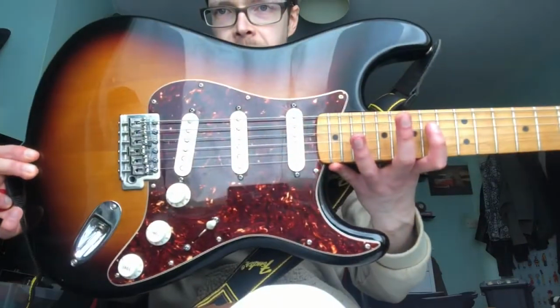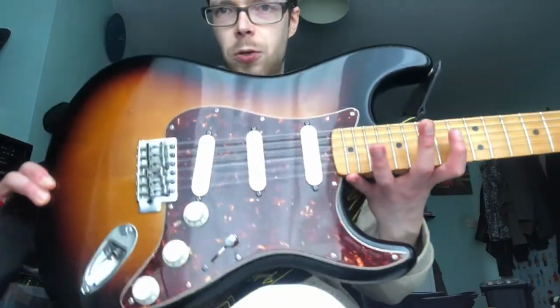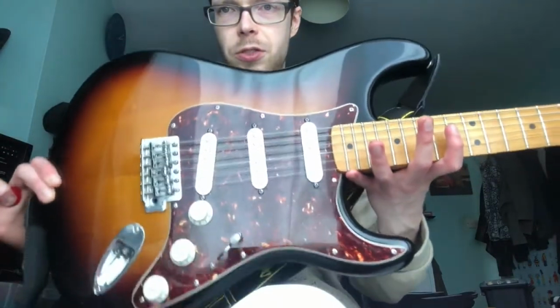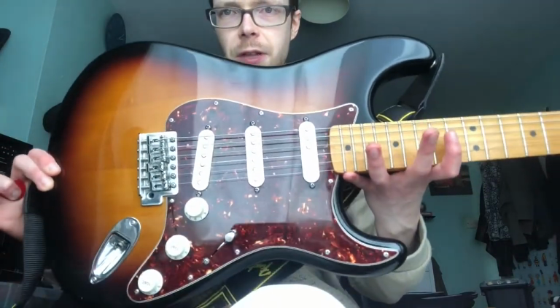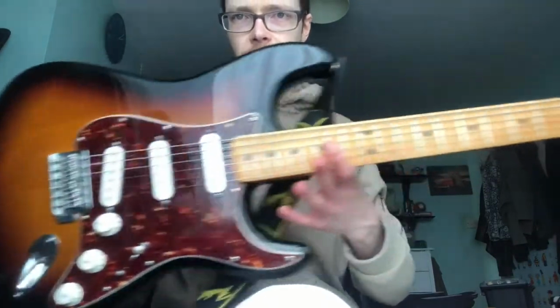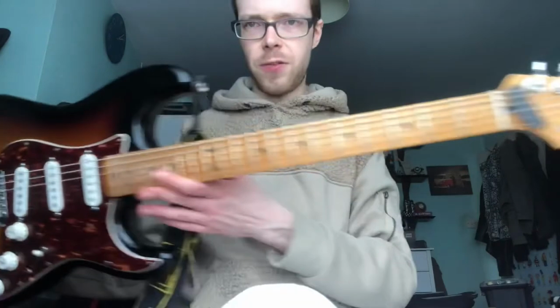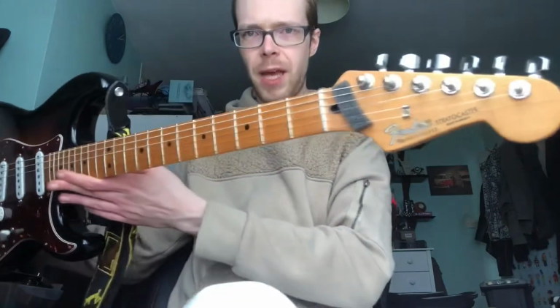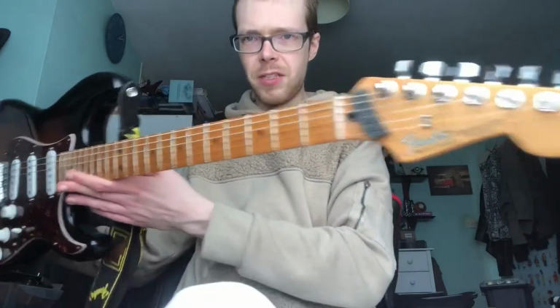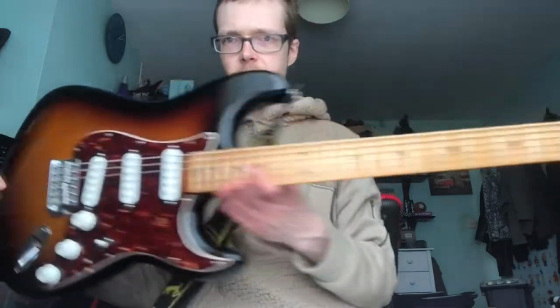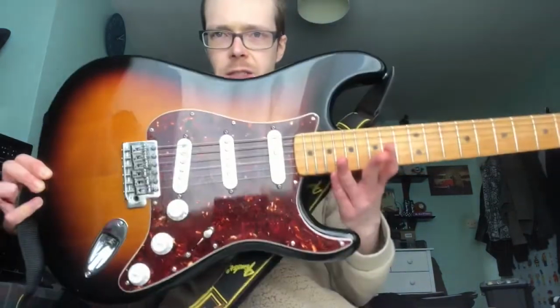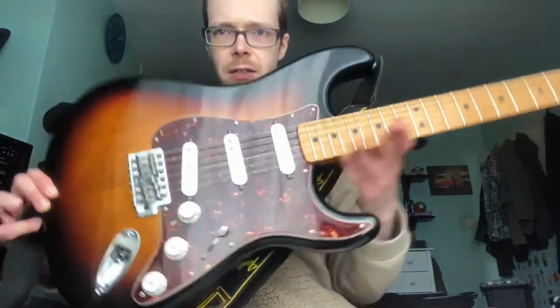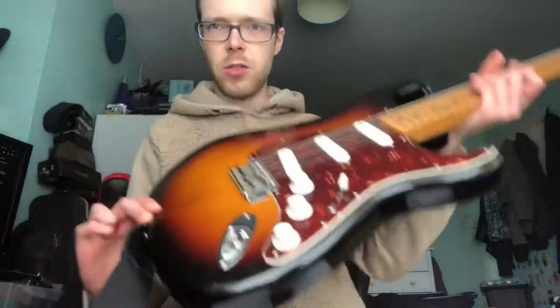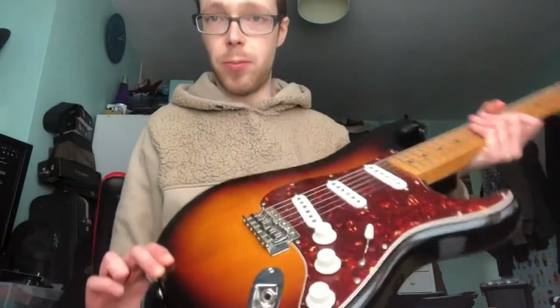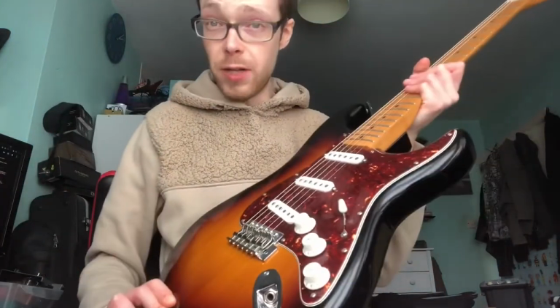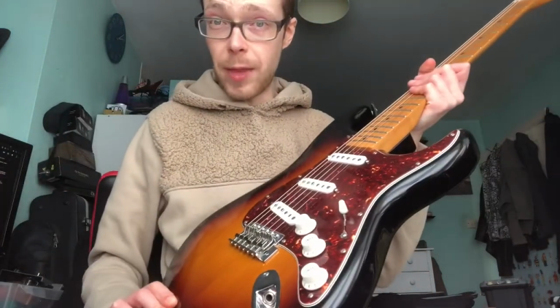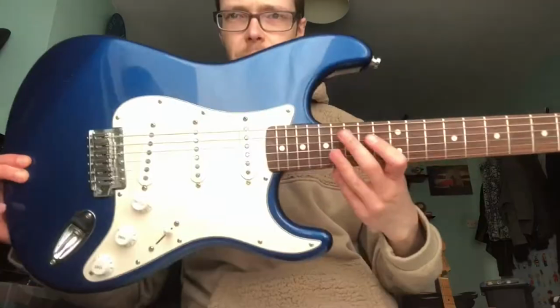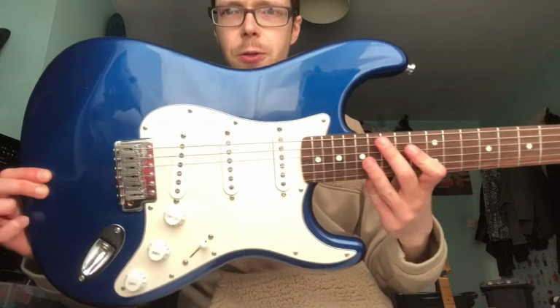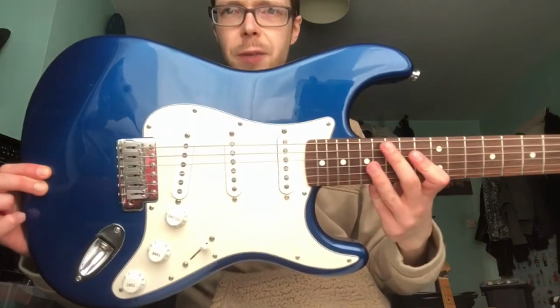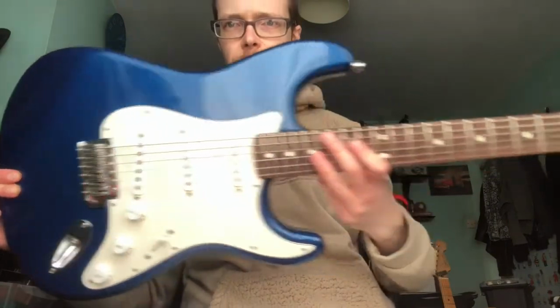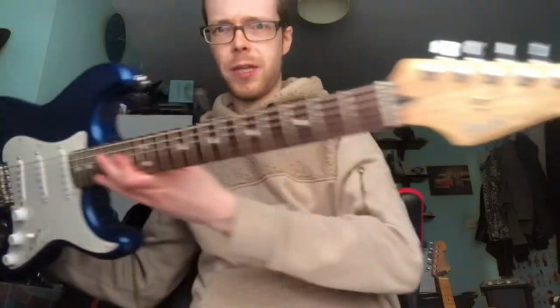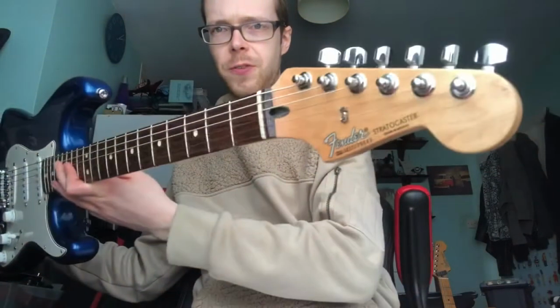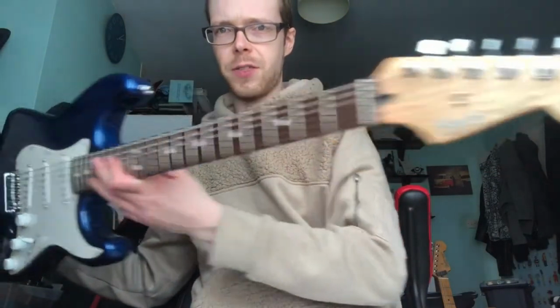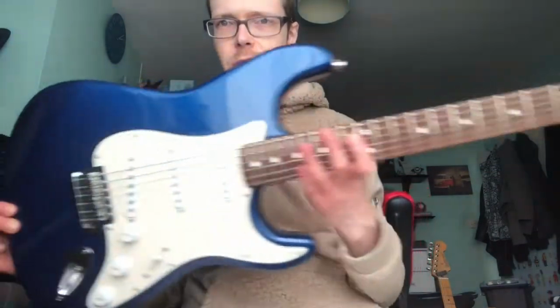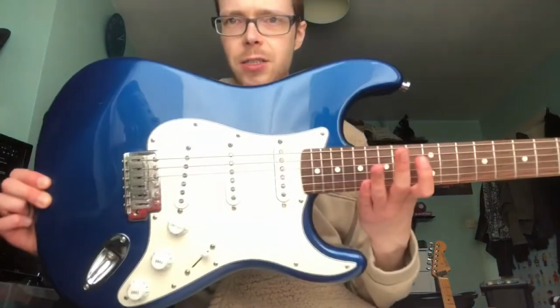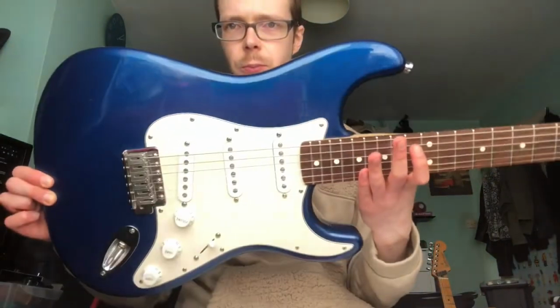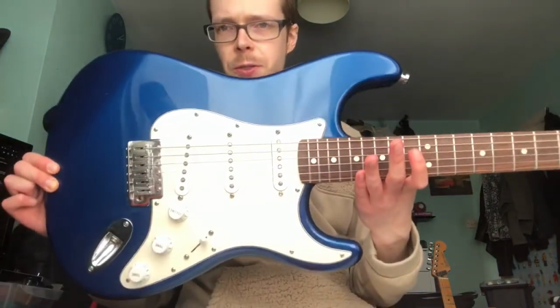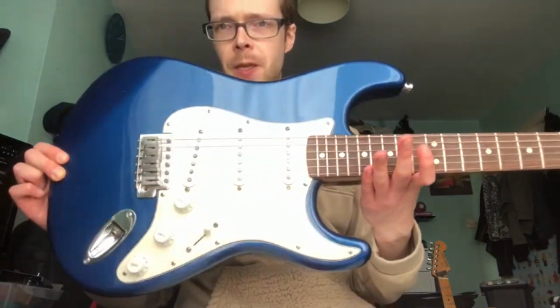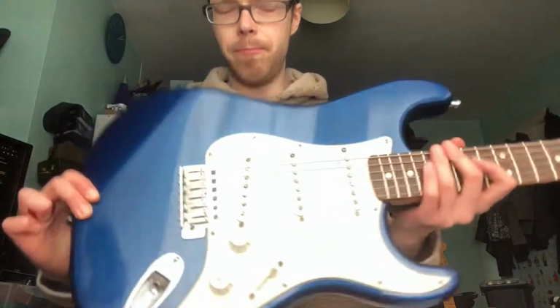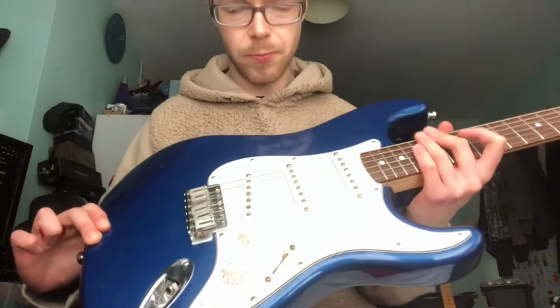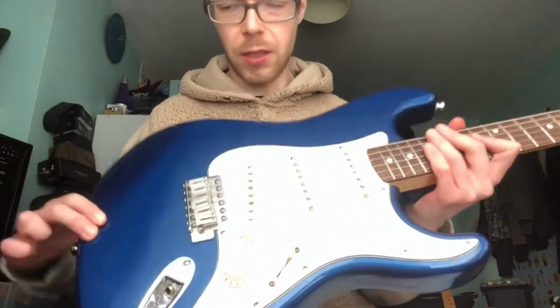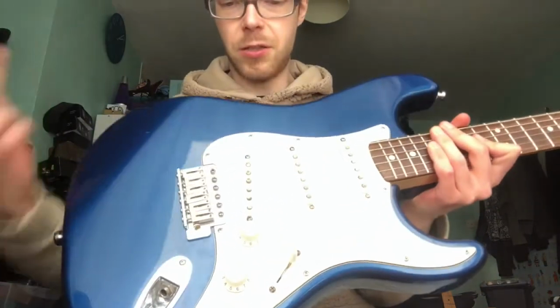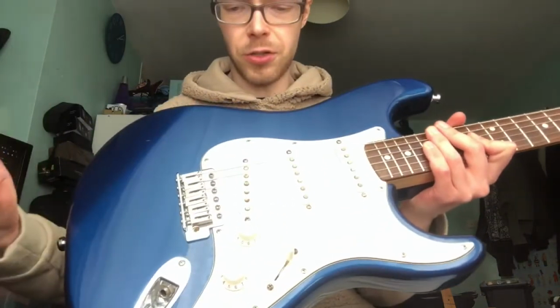So it's all stock, this. If I compare this 2010 to my blue one — let me grab that — my midnight blue 2005 Standard Strat. Yes, it's a rosewood board. This is not stock.